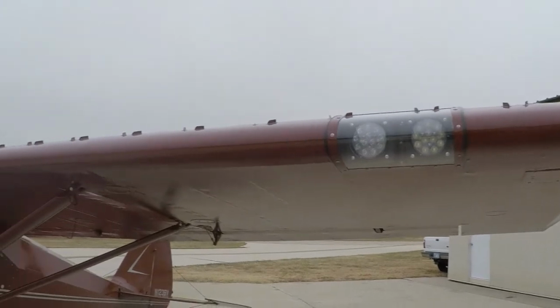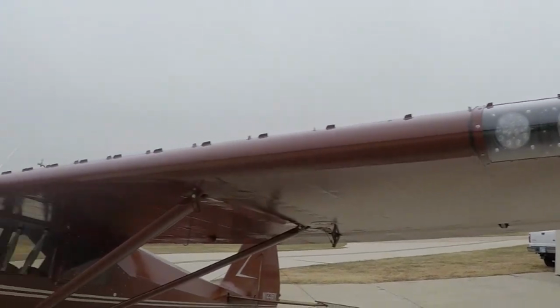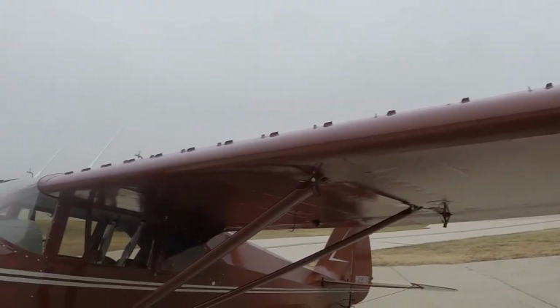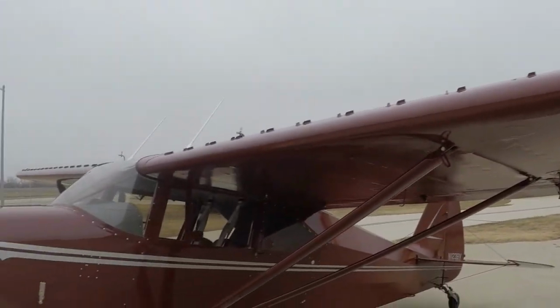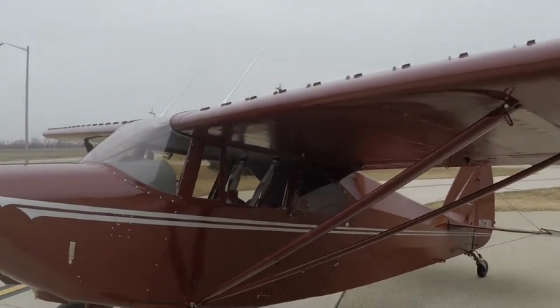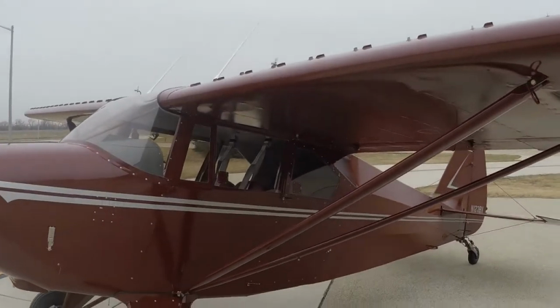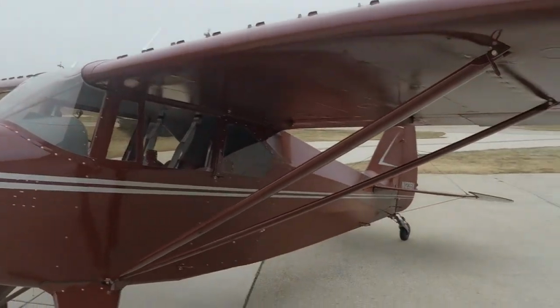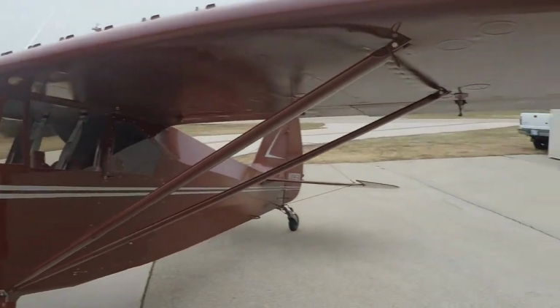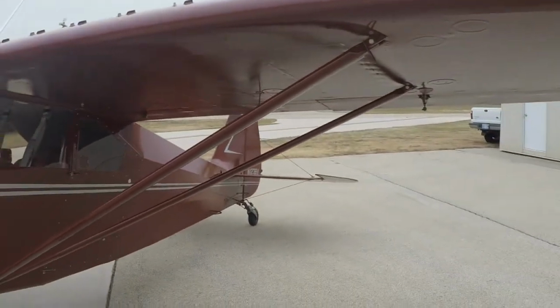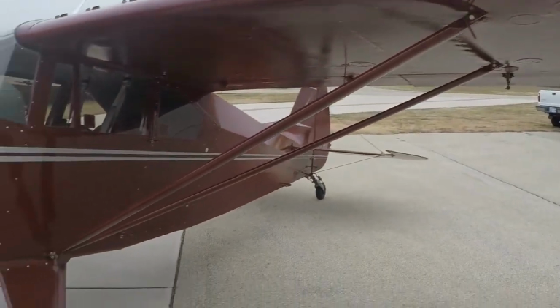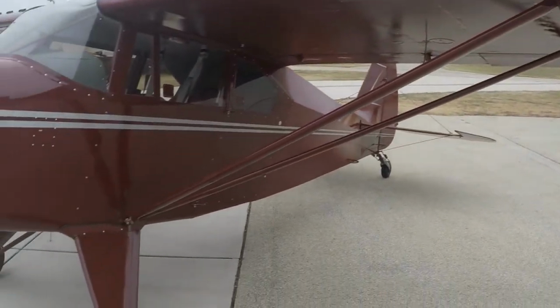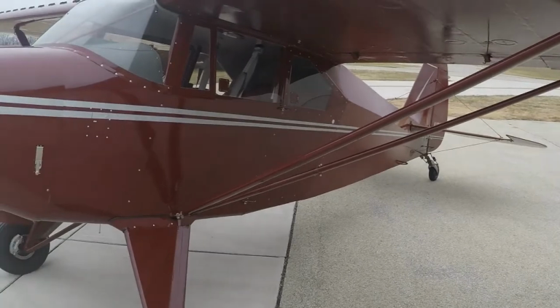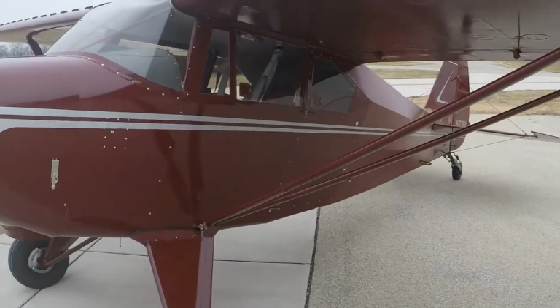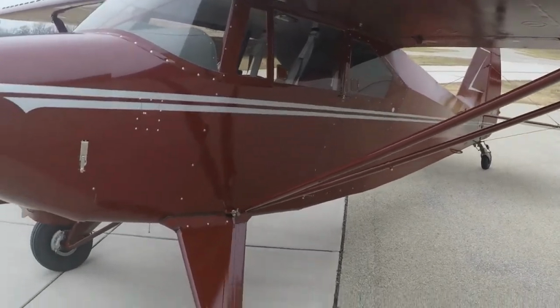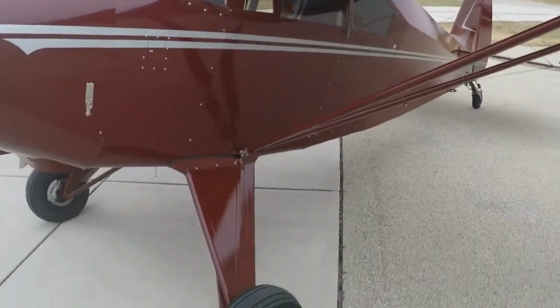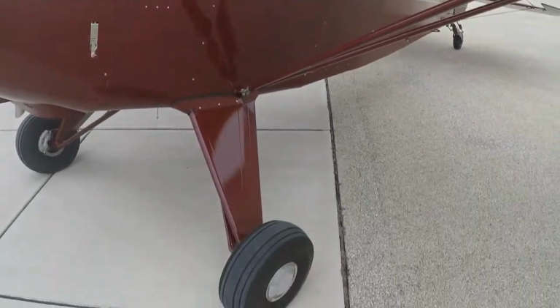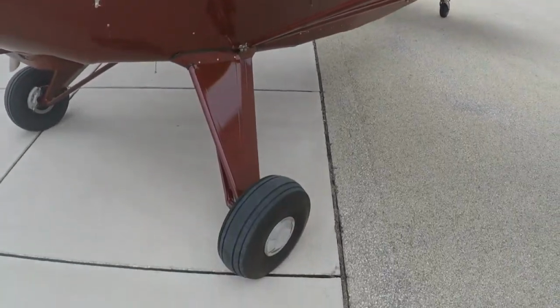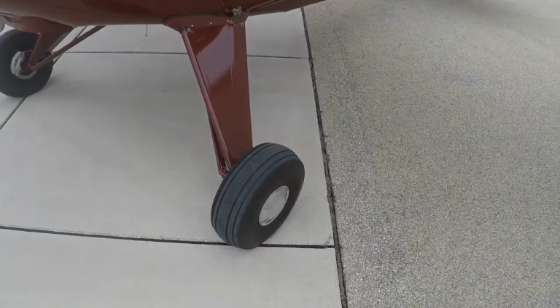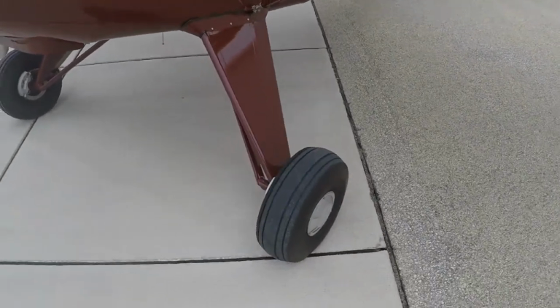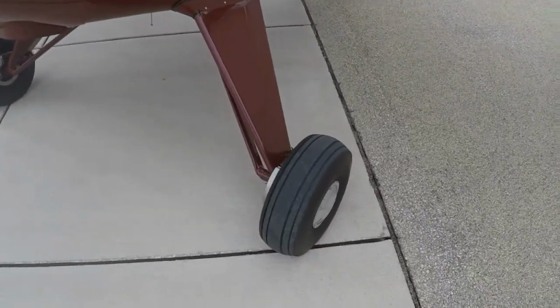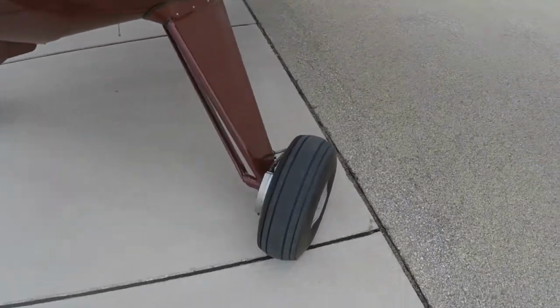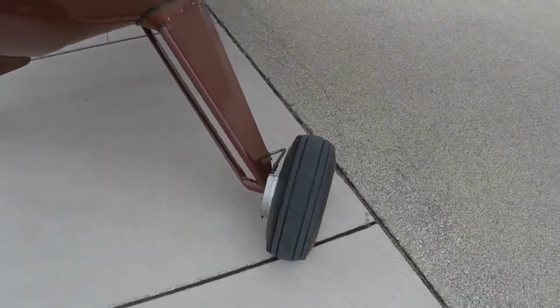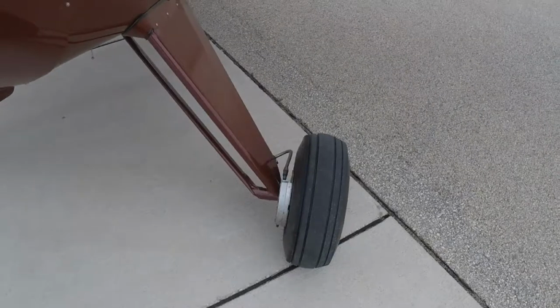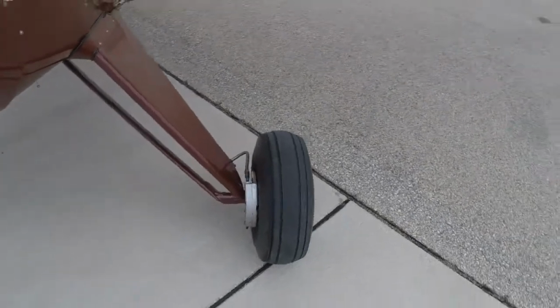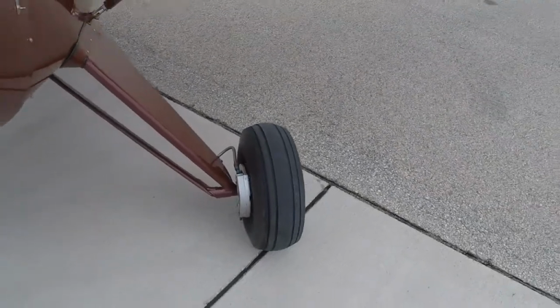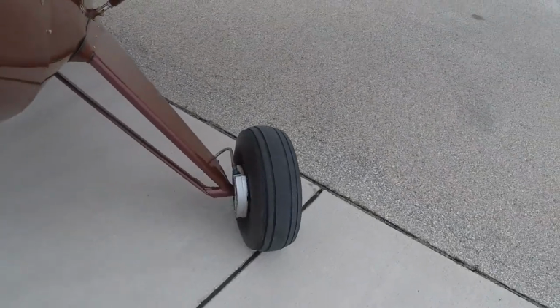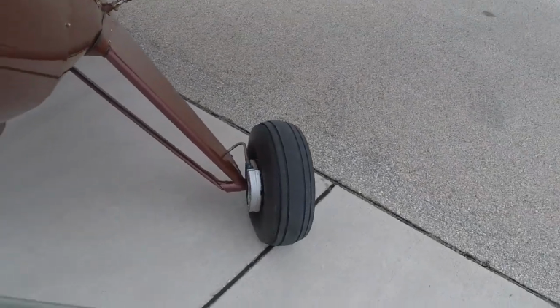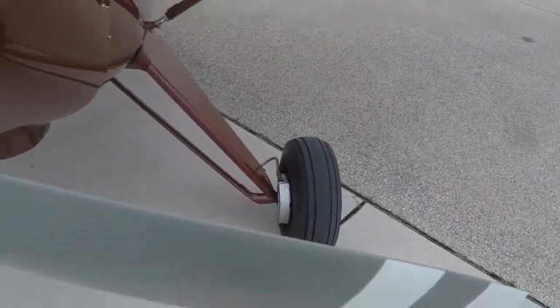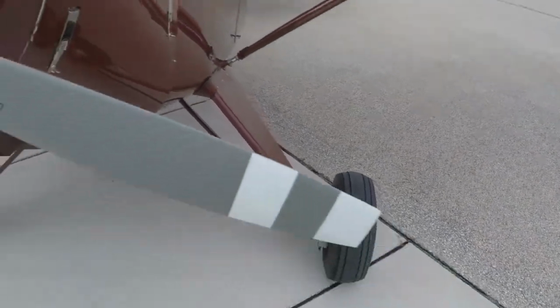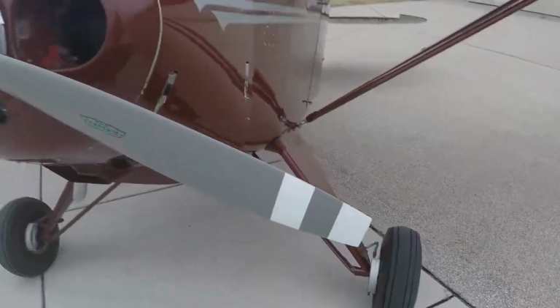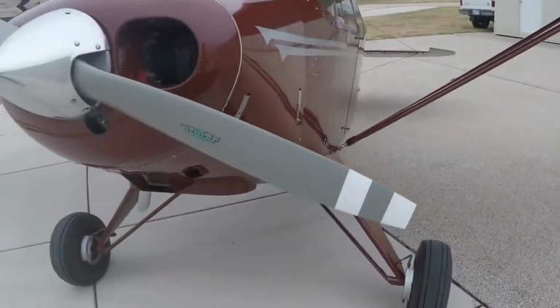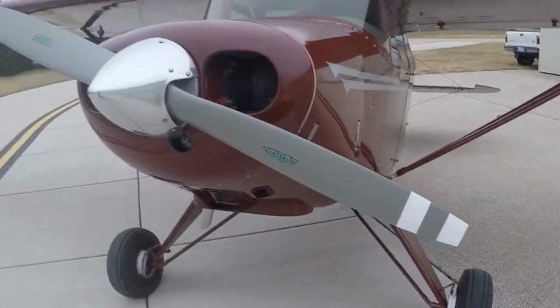Vortex generators were added, along with sealed Univir struts which eliminate the AD, 706 tires, Cleveland double puck brakes, Cleveland wheels, and a Senschnich prop.